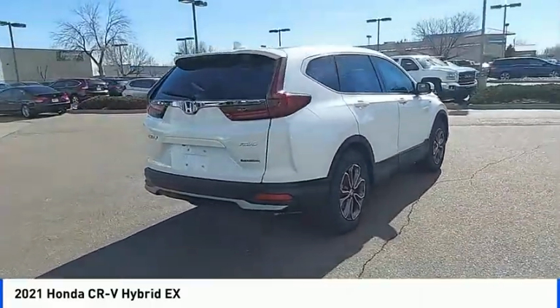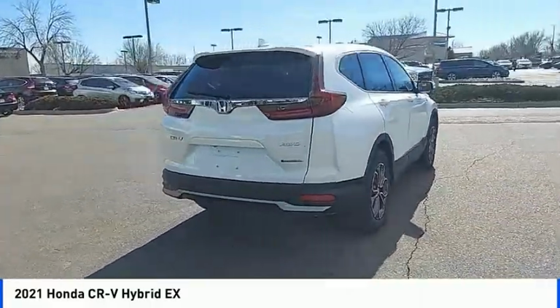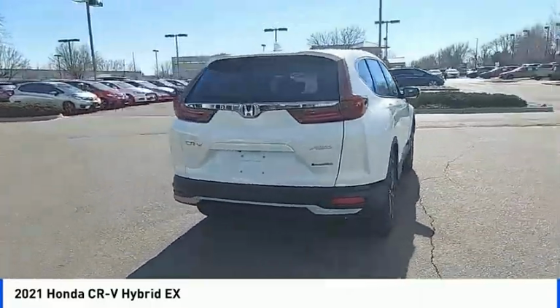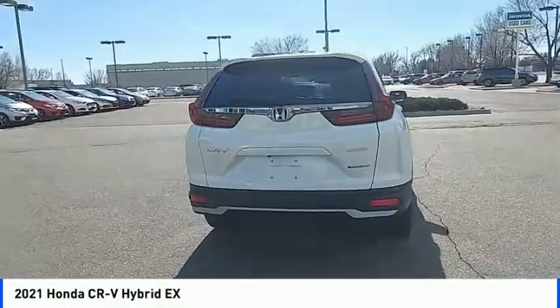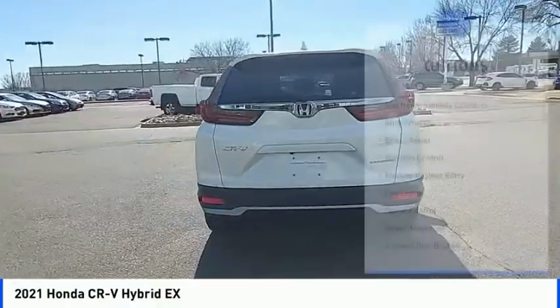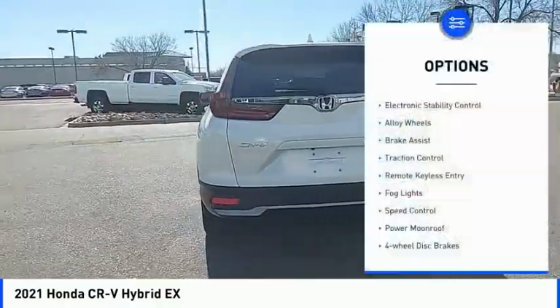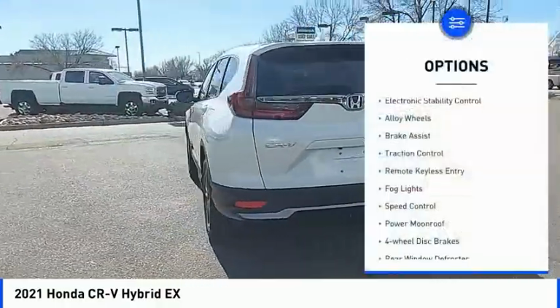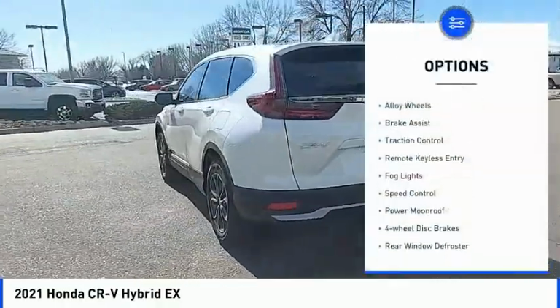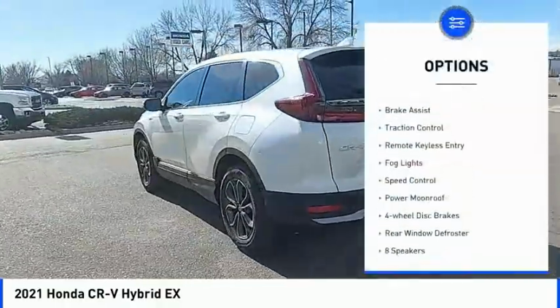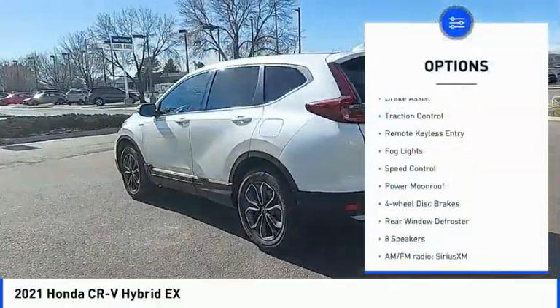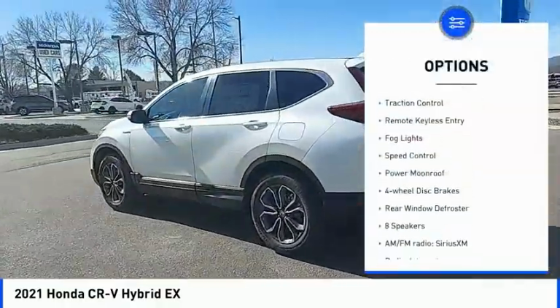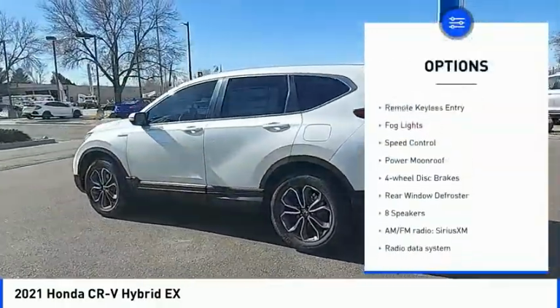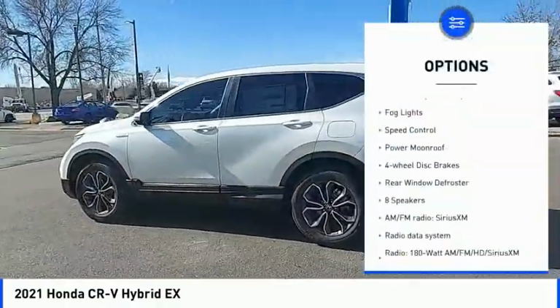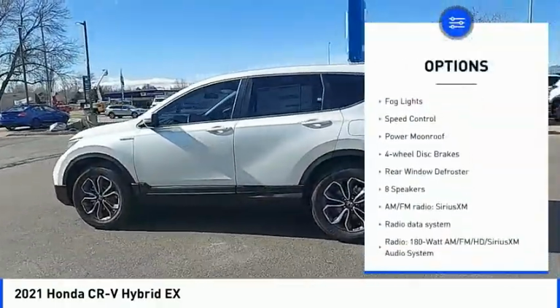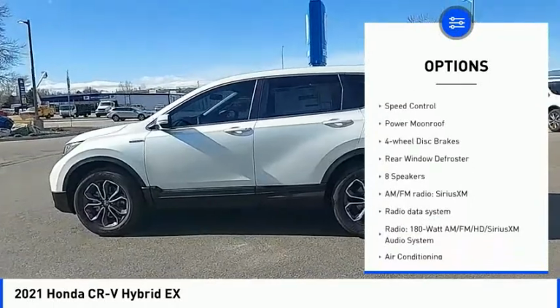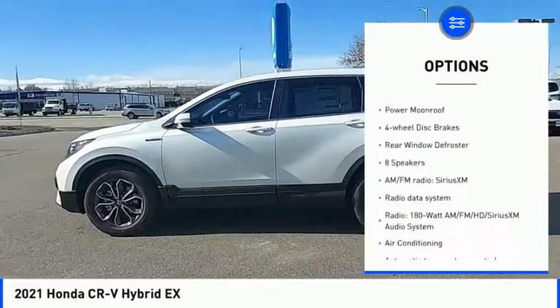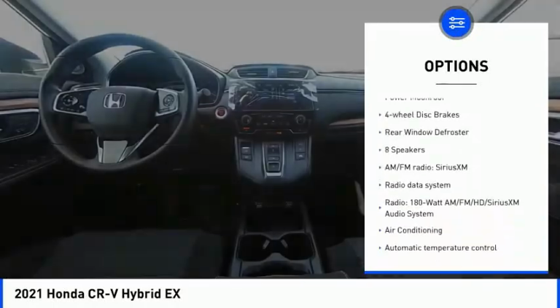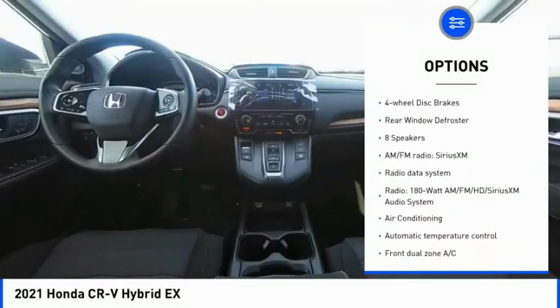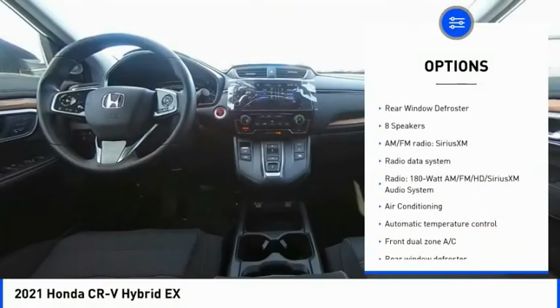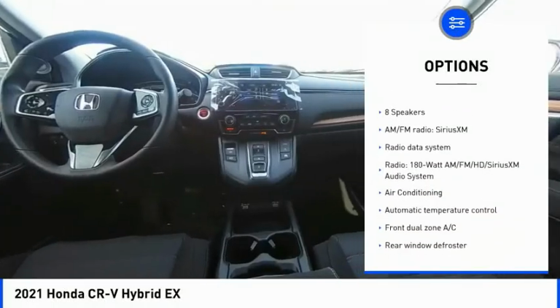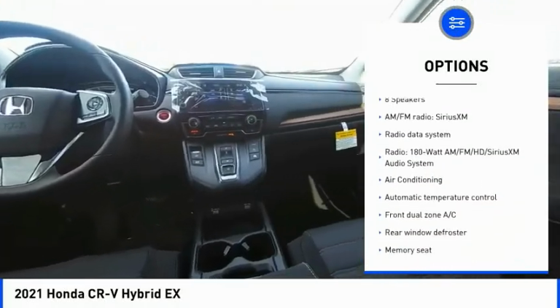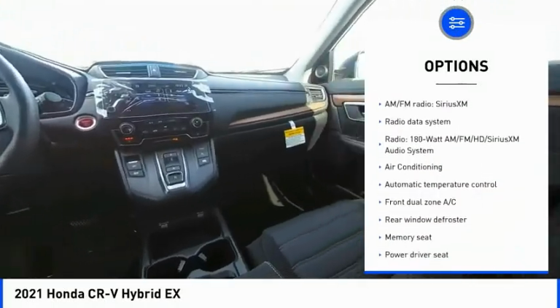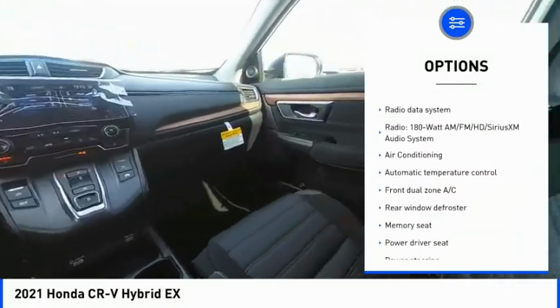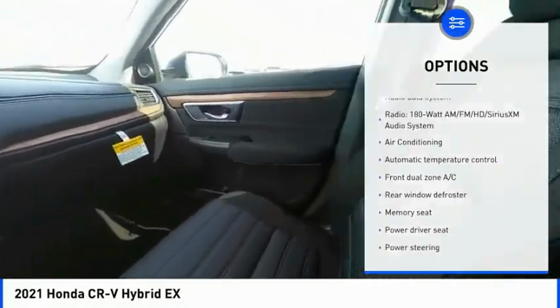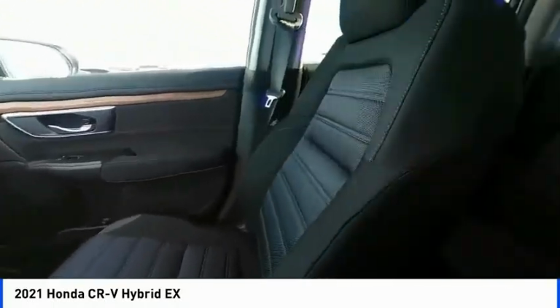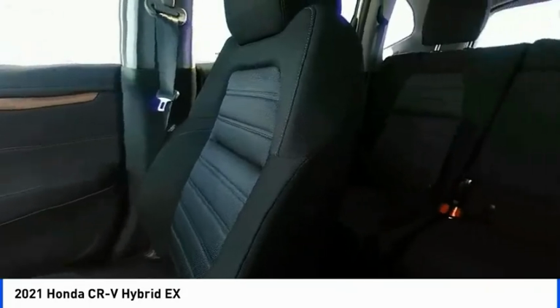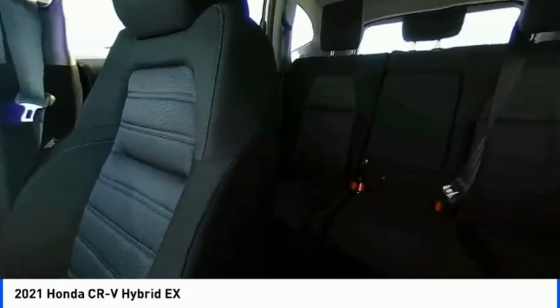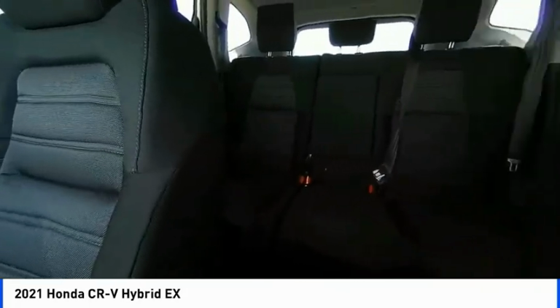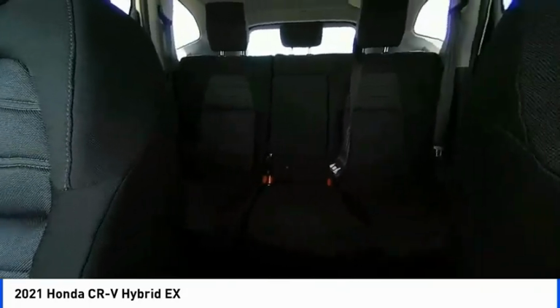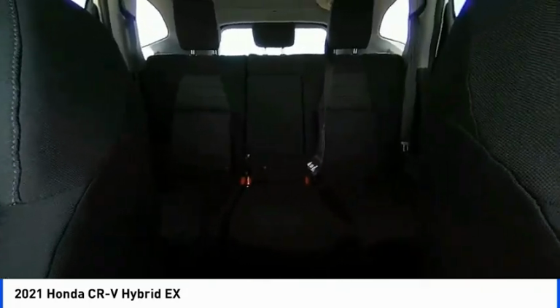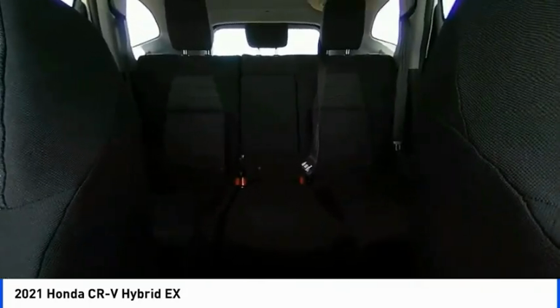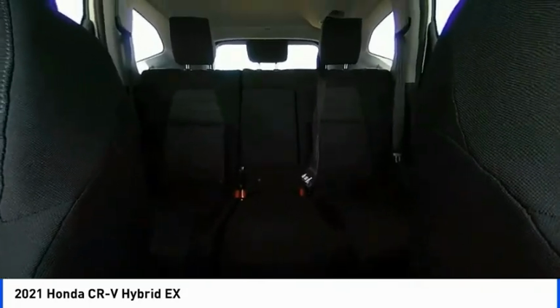Here are some of this vehicle's great options: electronic stability control, alloy wheels, brake assist, traction control, remote keyless entry, fog lights, speed control, power moonroof, four-wheel disc brakes, rear window defroster.